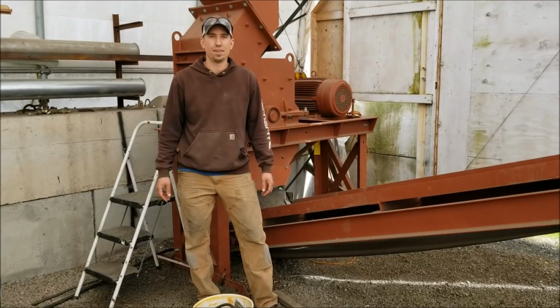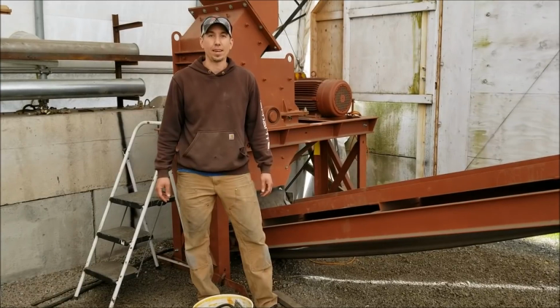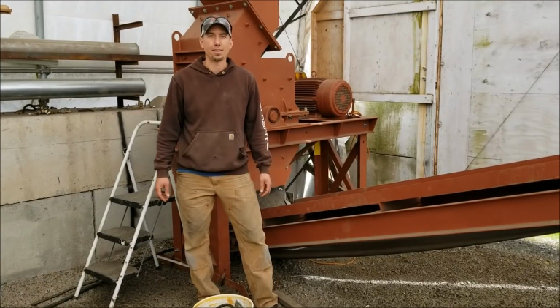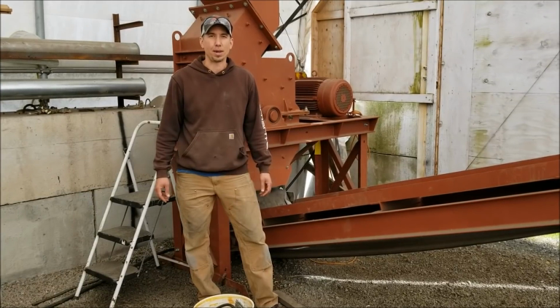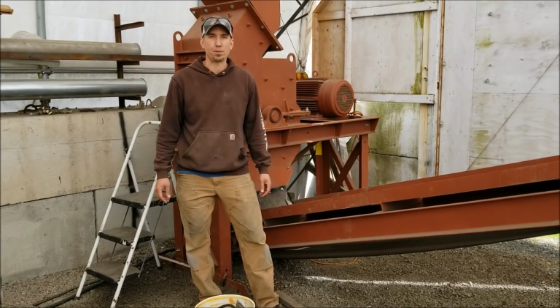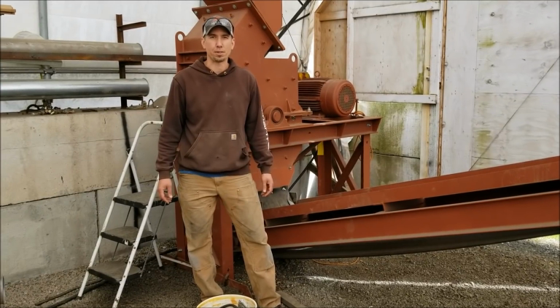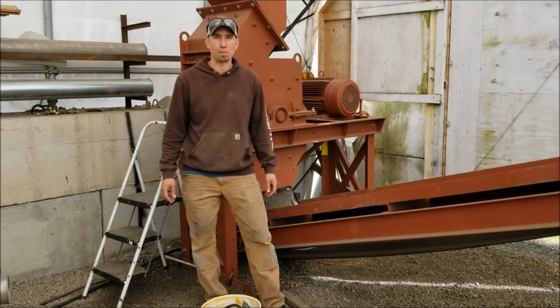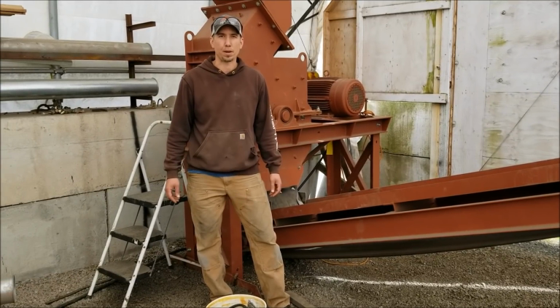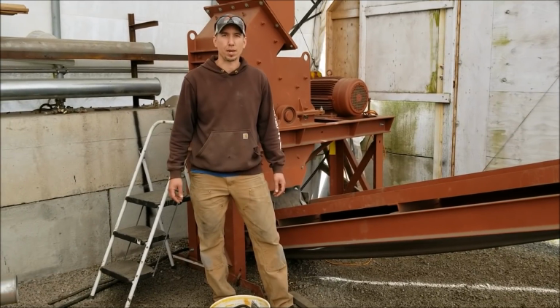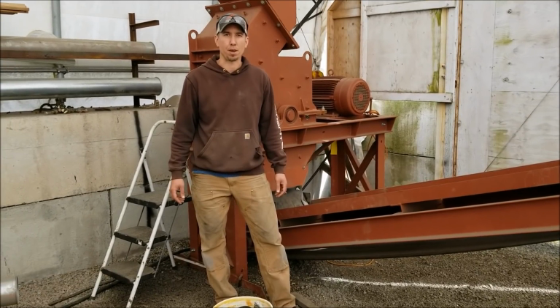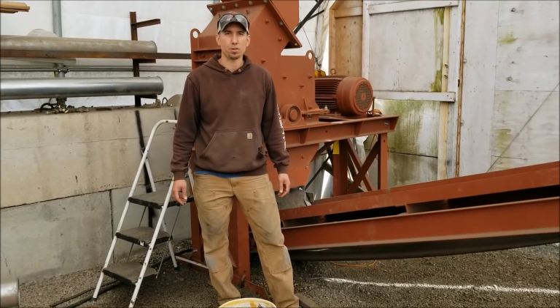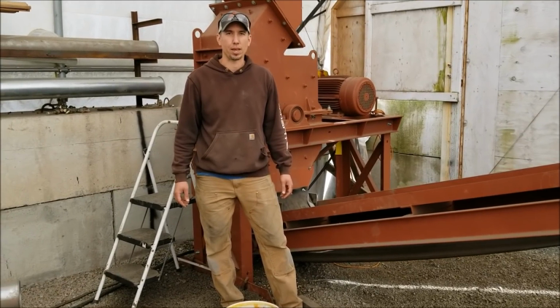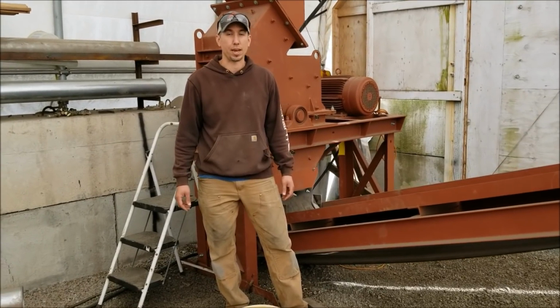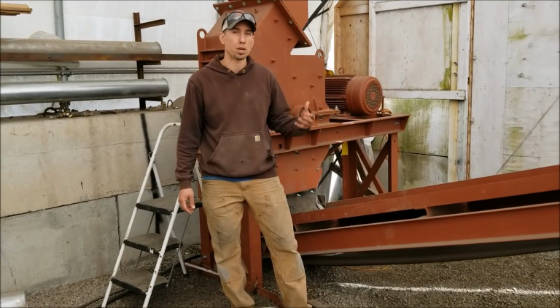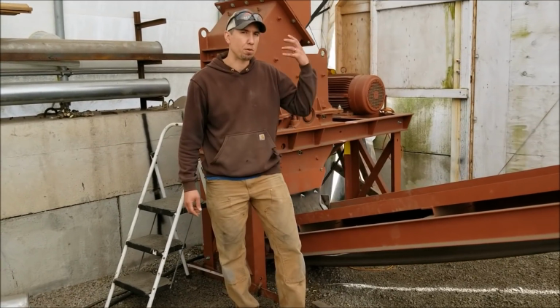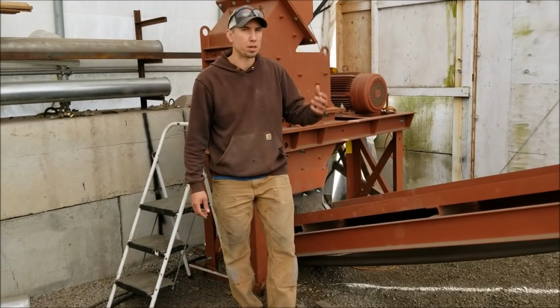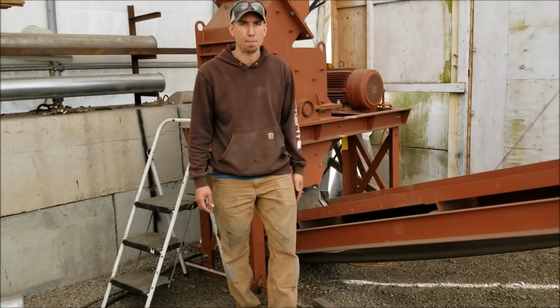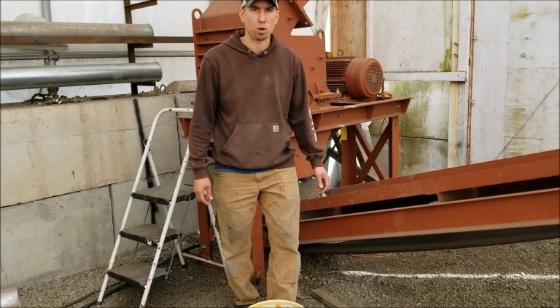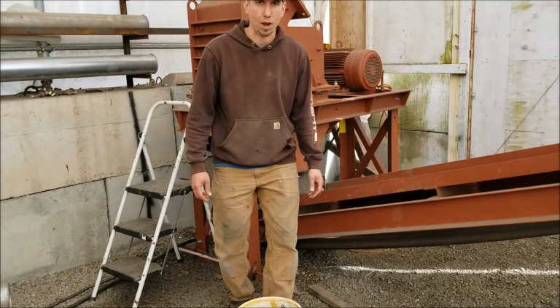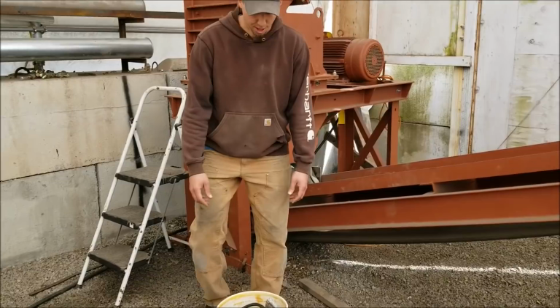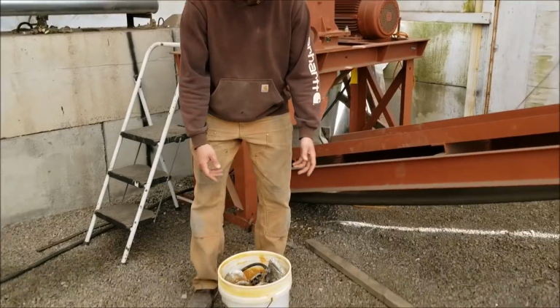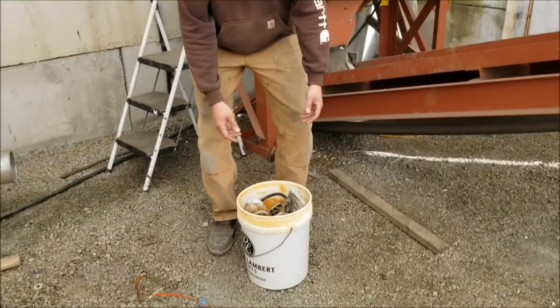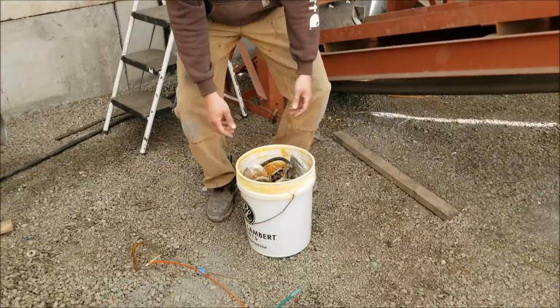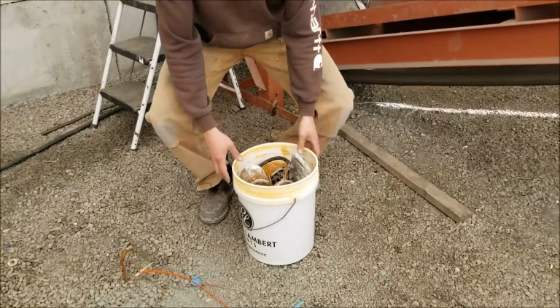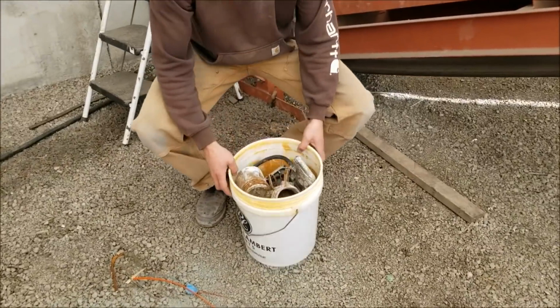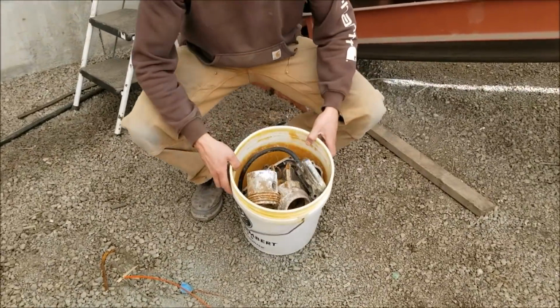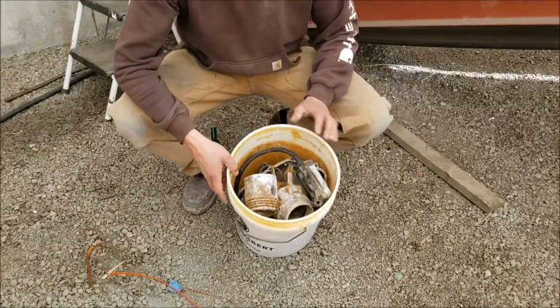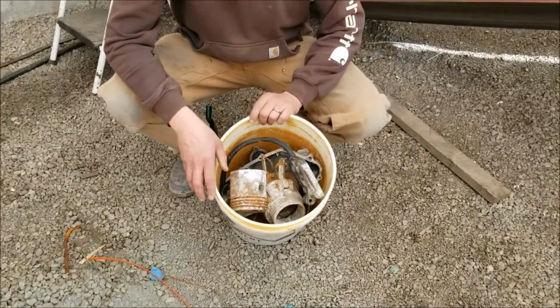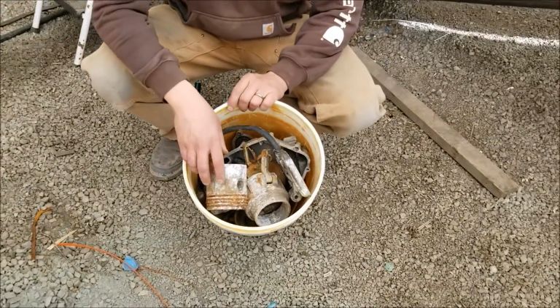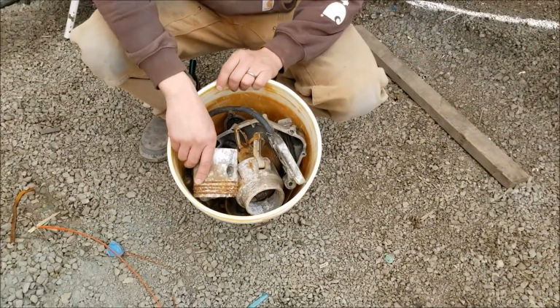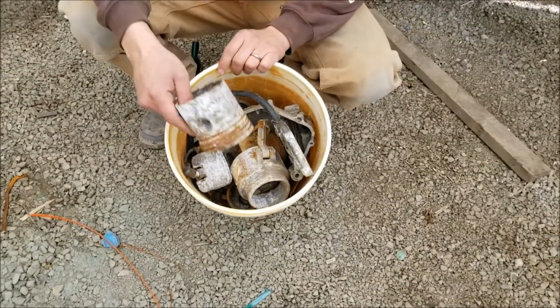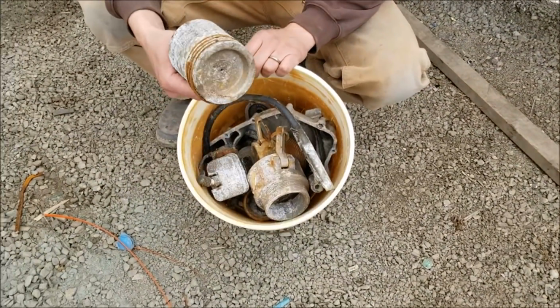Hey guys, my name is Jason with Non-Bigger Mining Metals and today we're going to be running a sample through our scrap line — a sample of this cast aluminum.